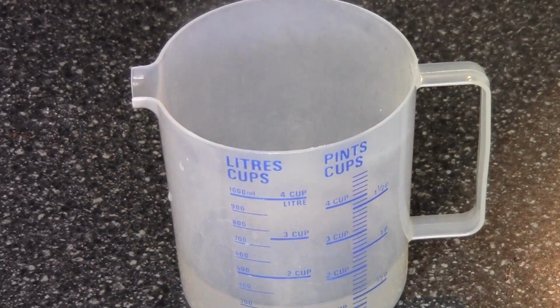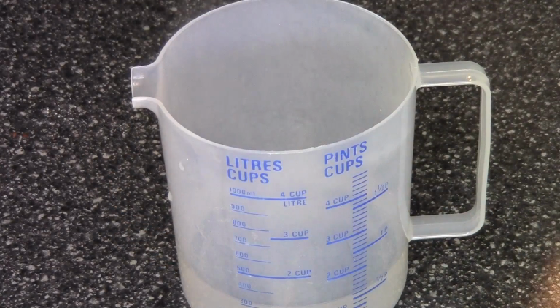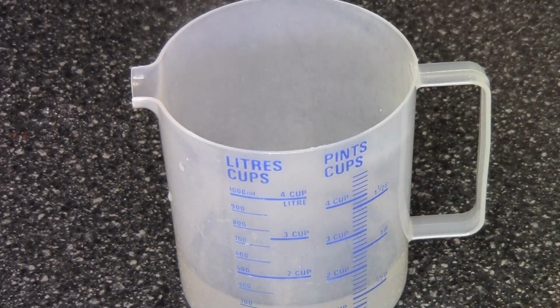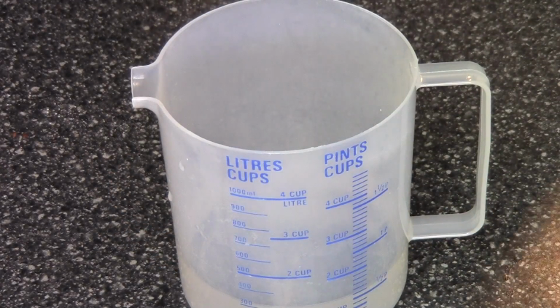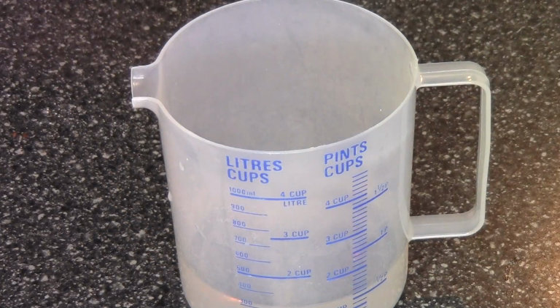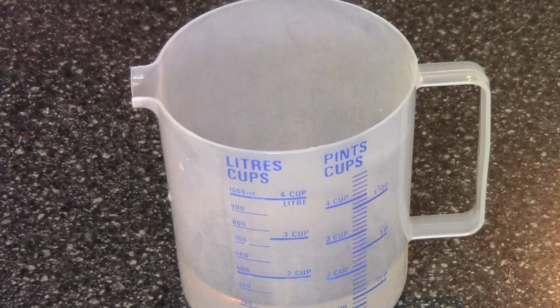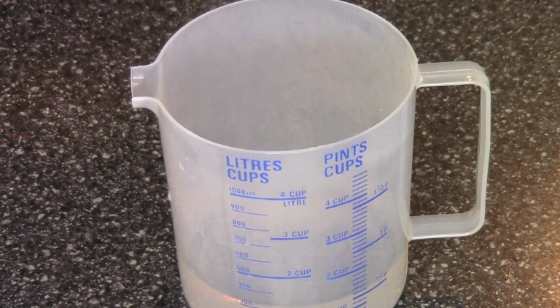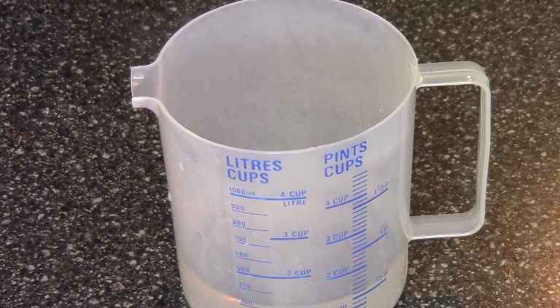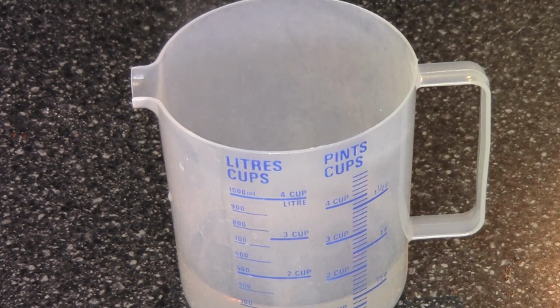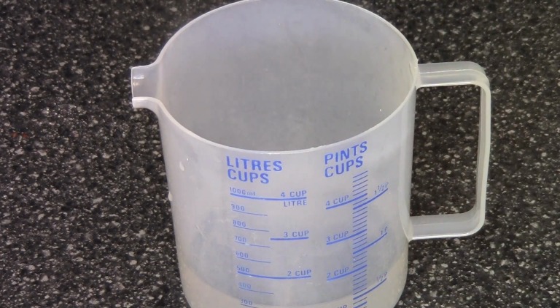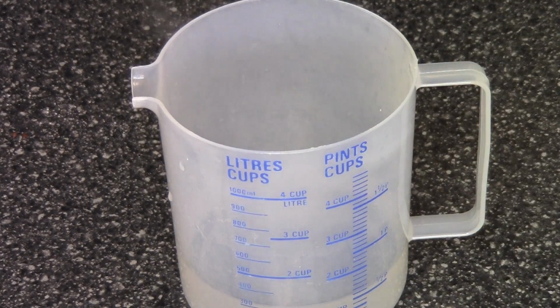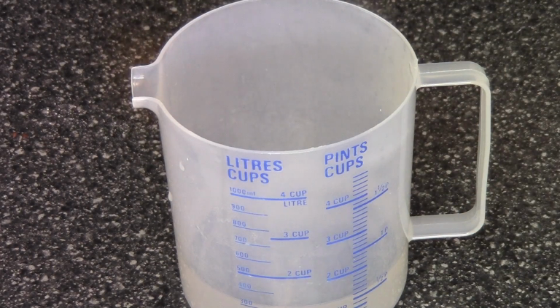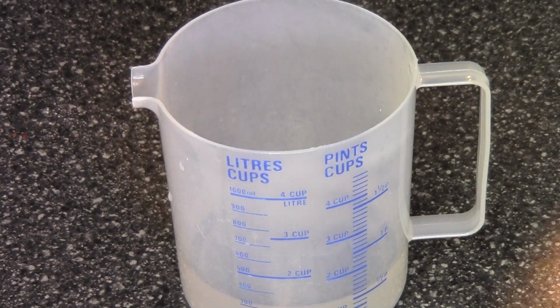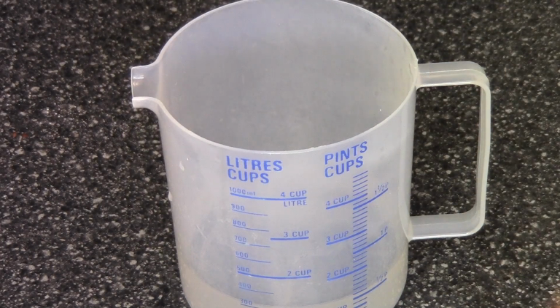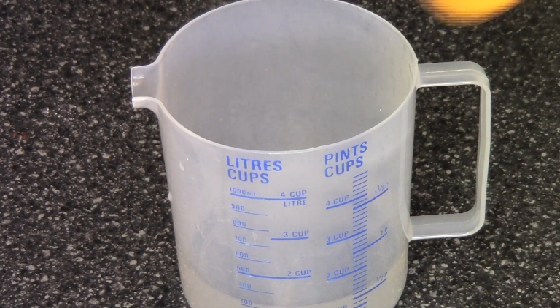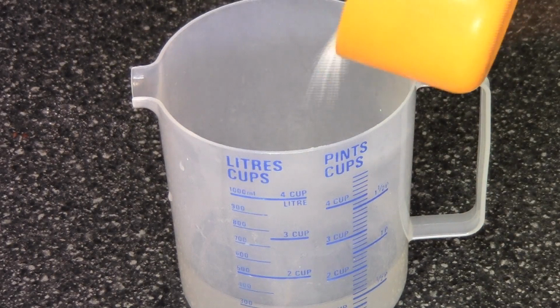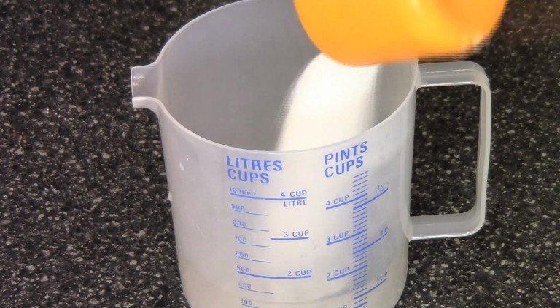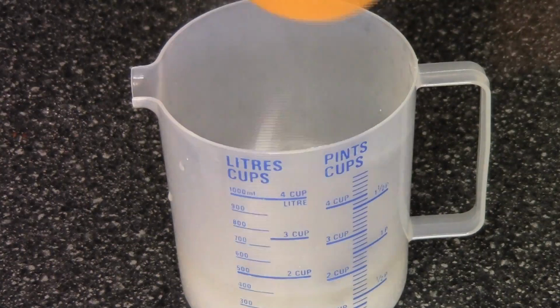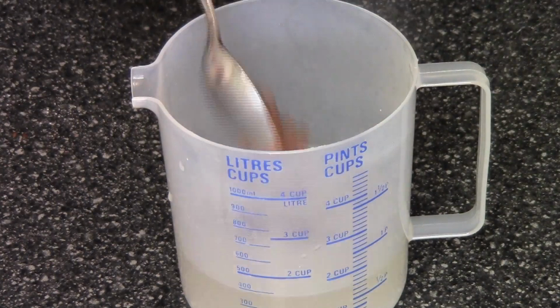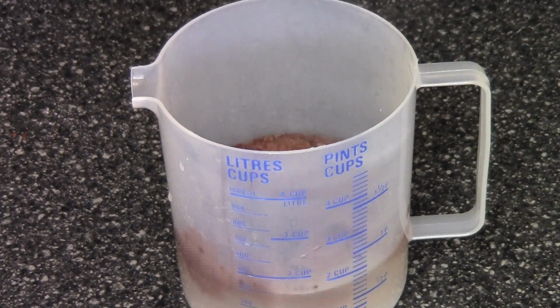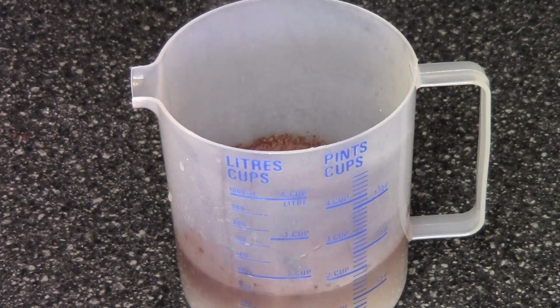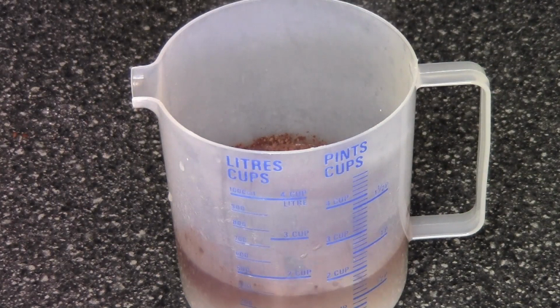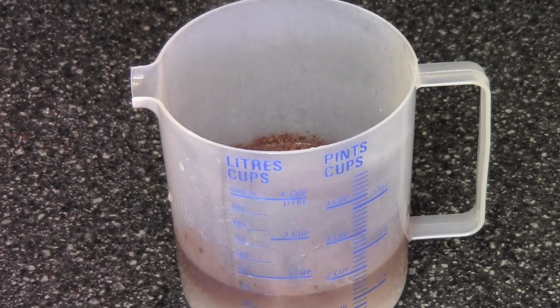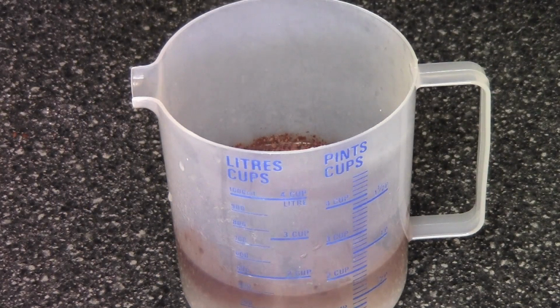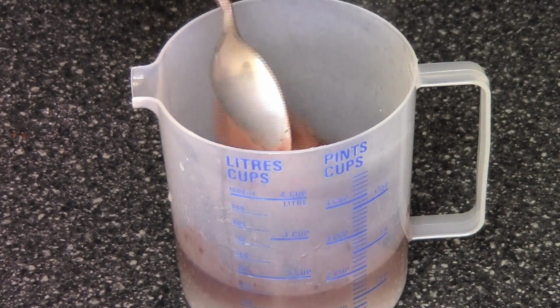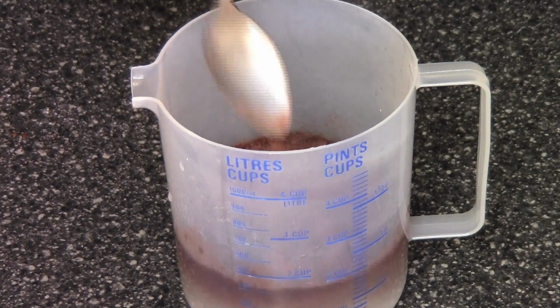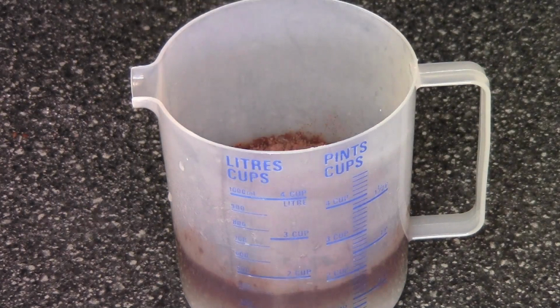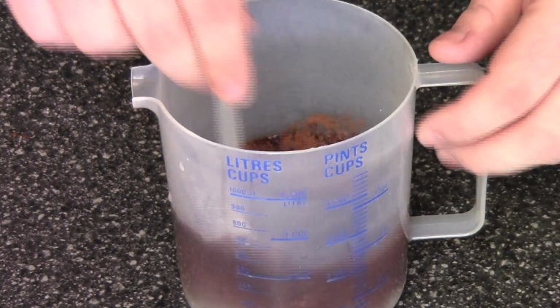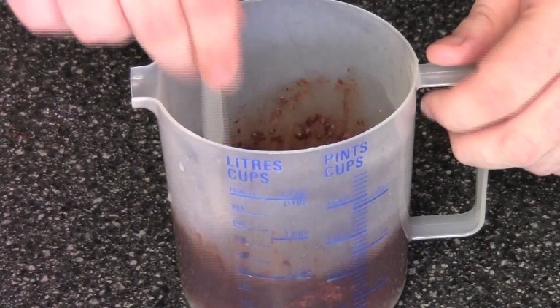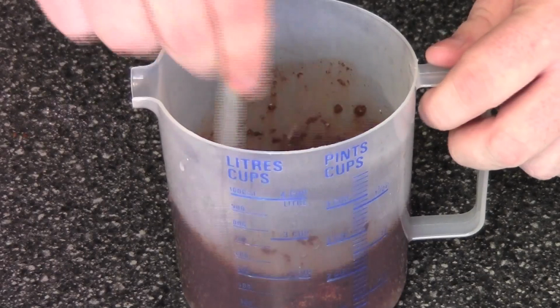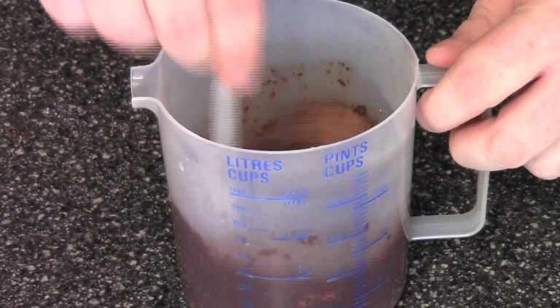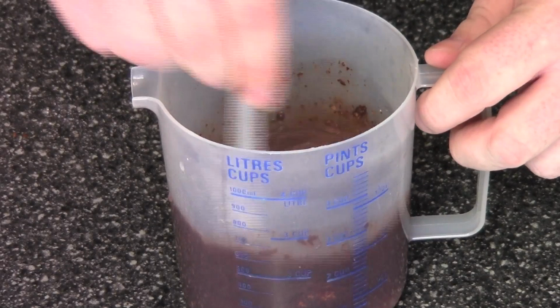In a mixing jug I've got one and a half cups of boiling water fresh out of the kettle. And to that I'm going to add in half a cup of sugar and two tablespoons of cocoa powder. Just mix that together until smooth.